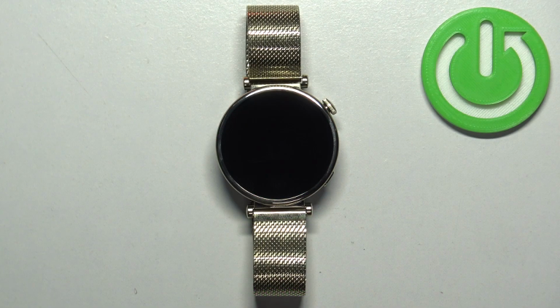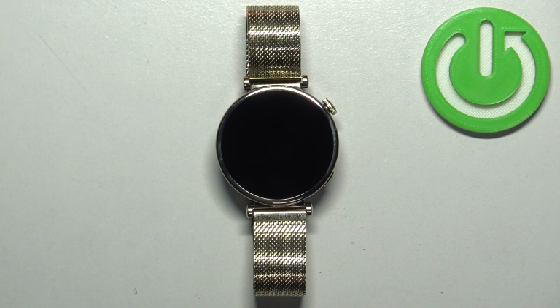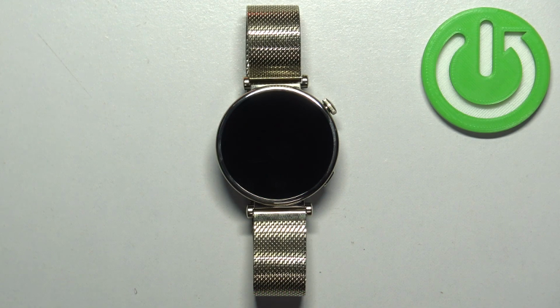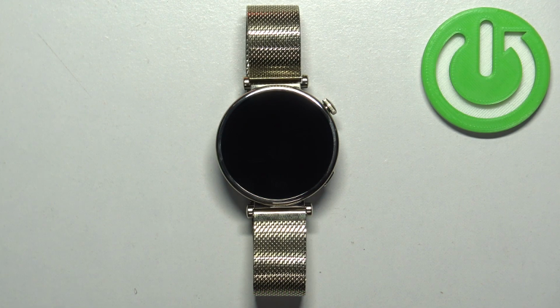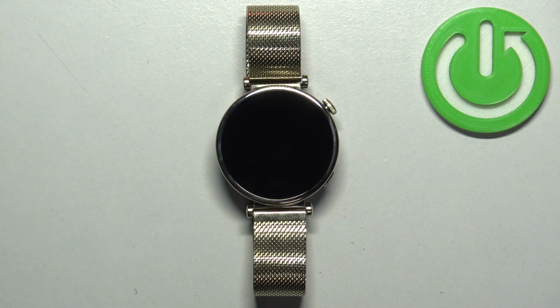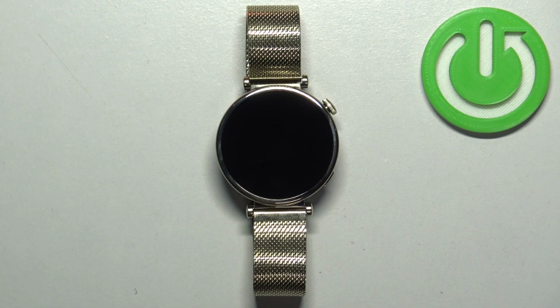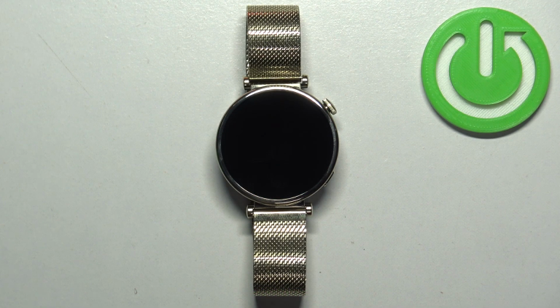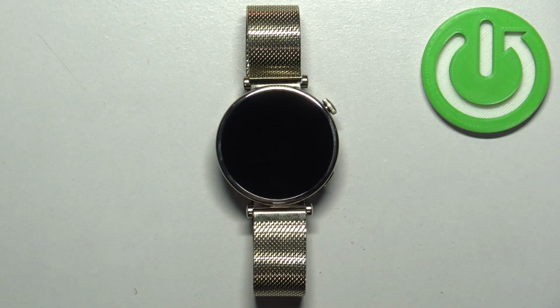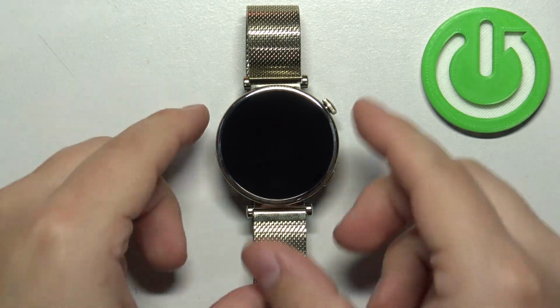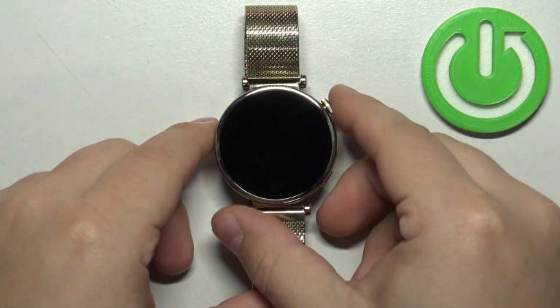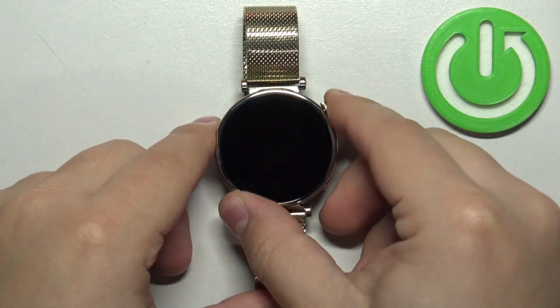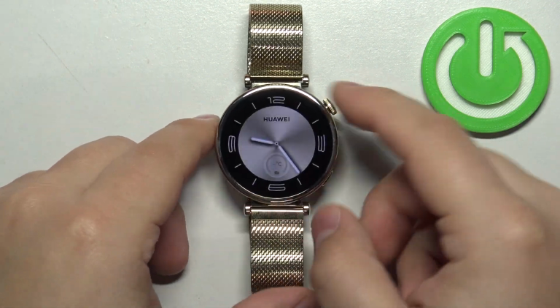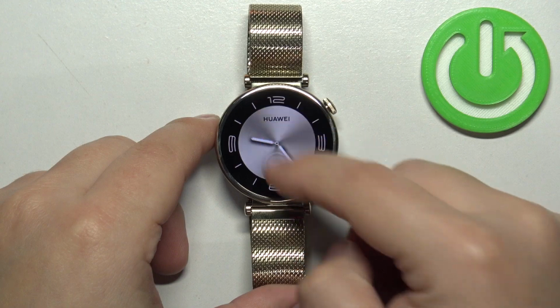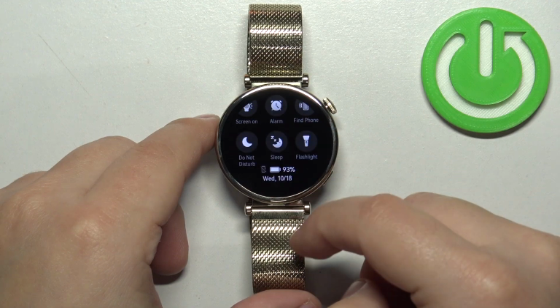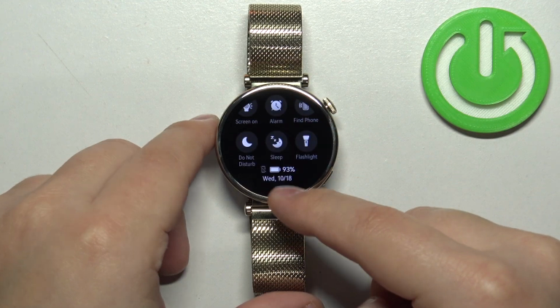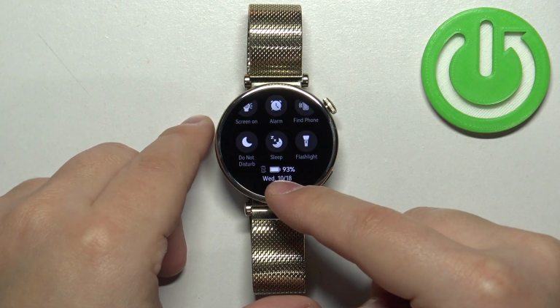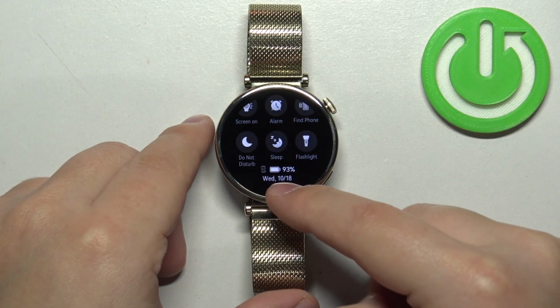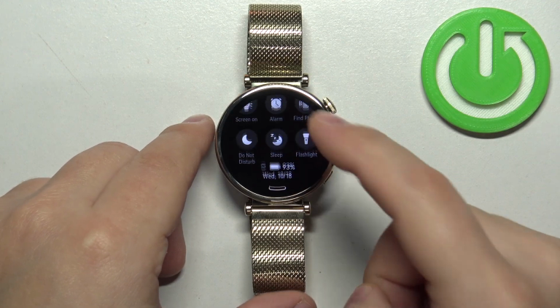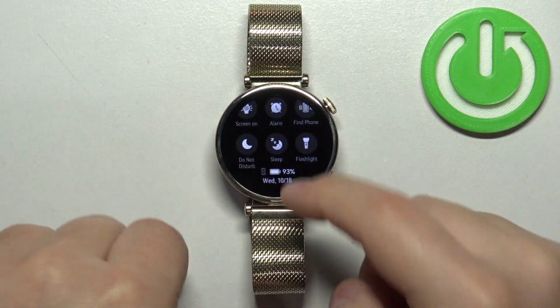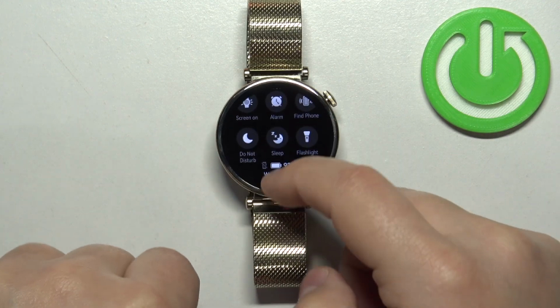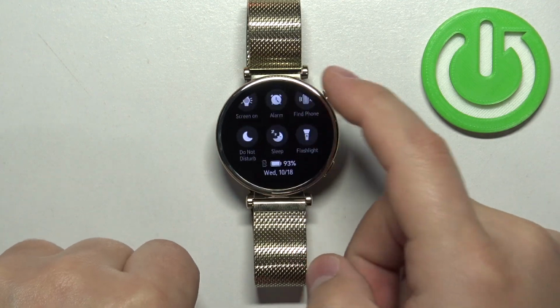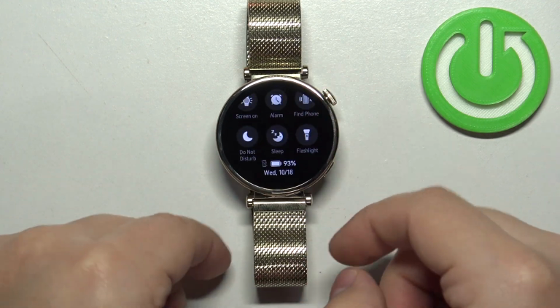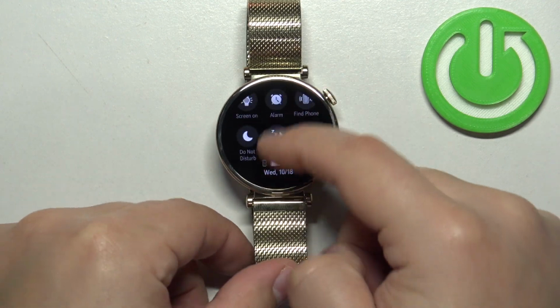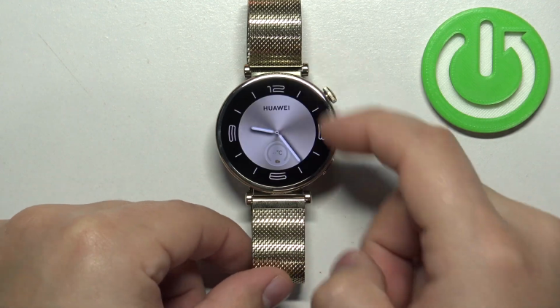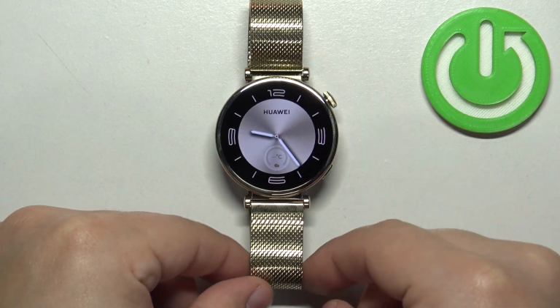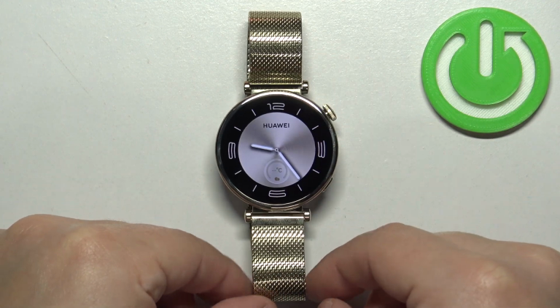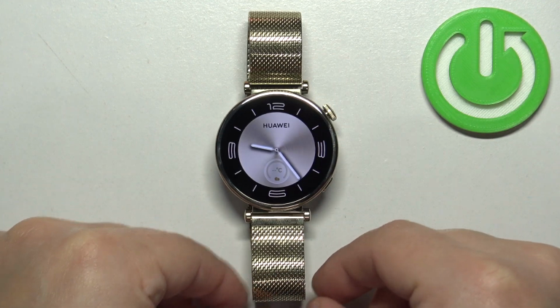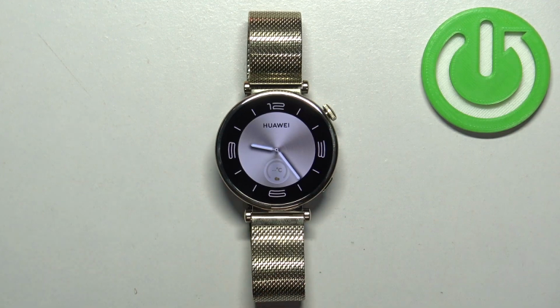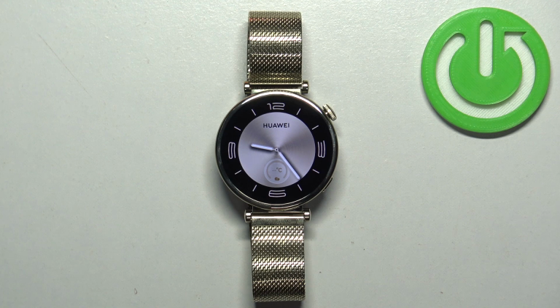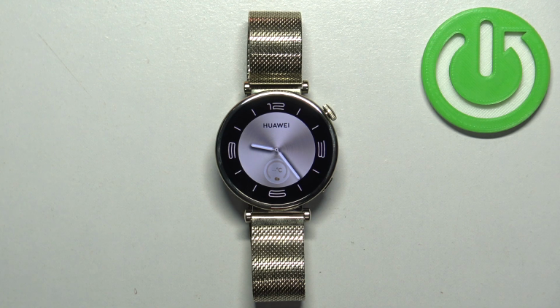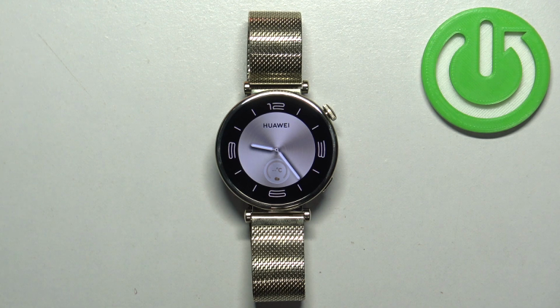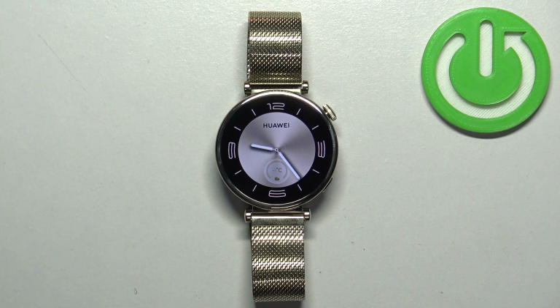Before we start, if you want to factory reset your watch, make sure that the battery level on your watch is at least above 20 or 30 percent, because if the battery dies during the resetting process it might damage your watch.